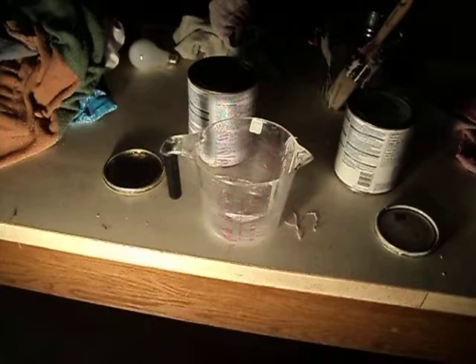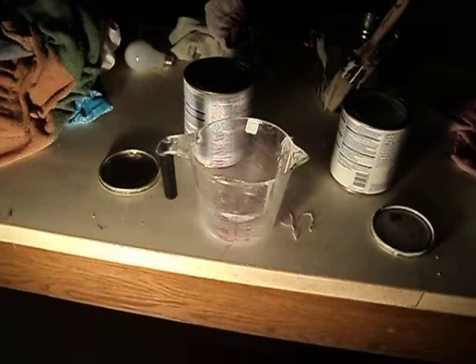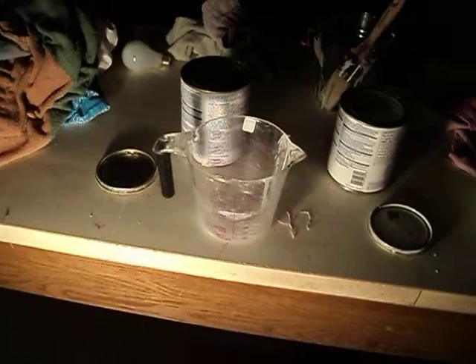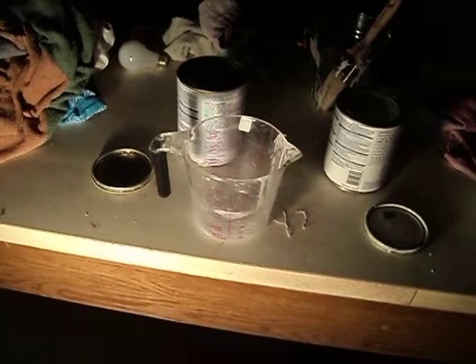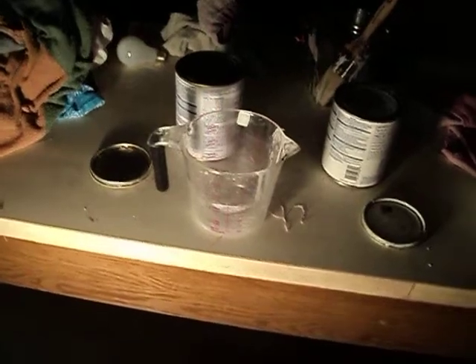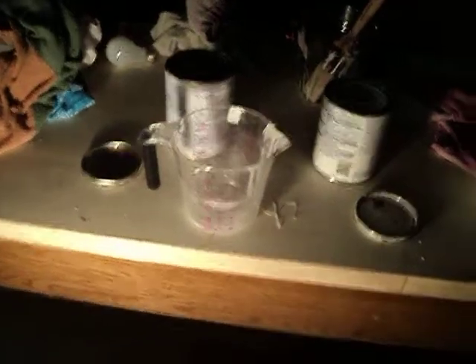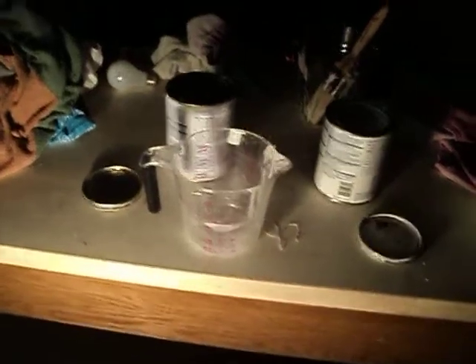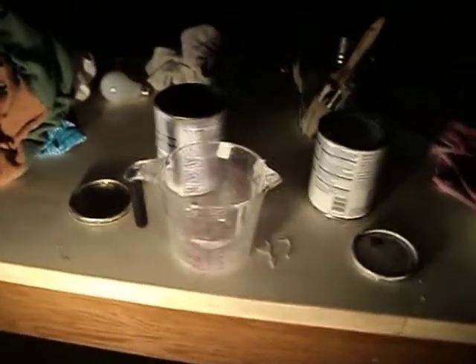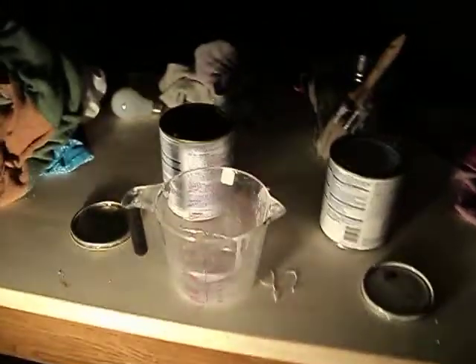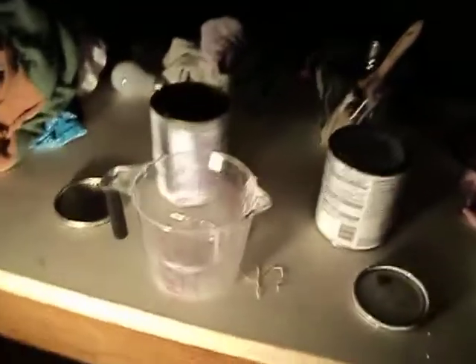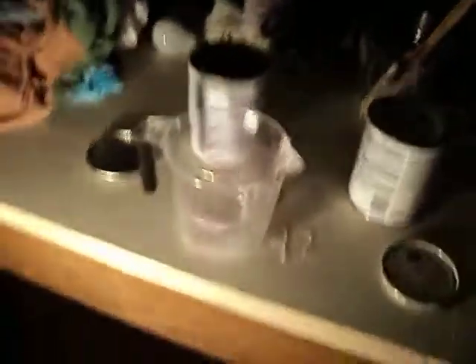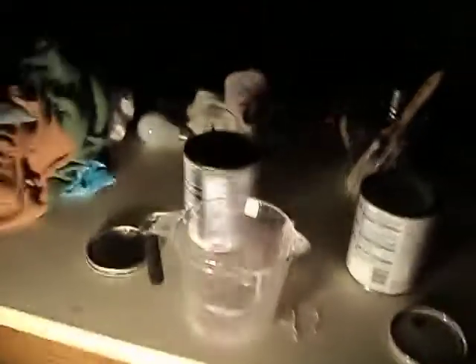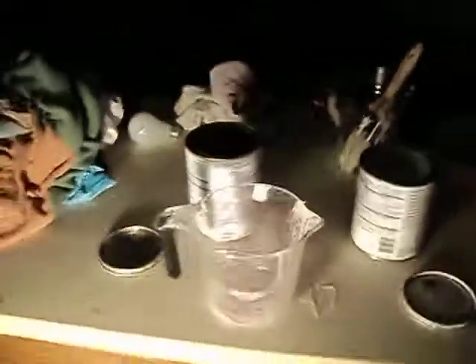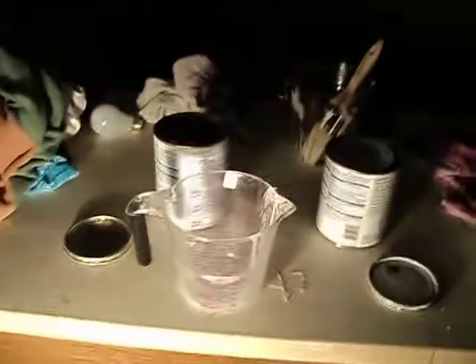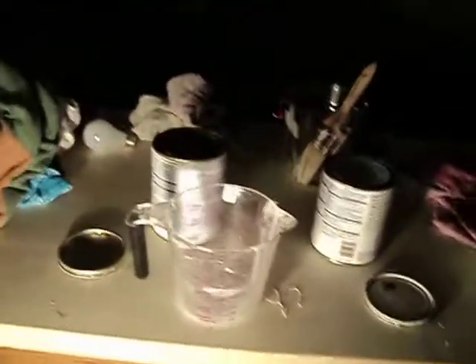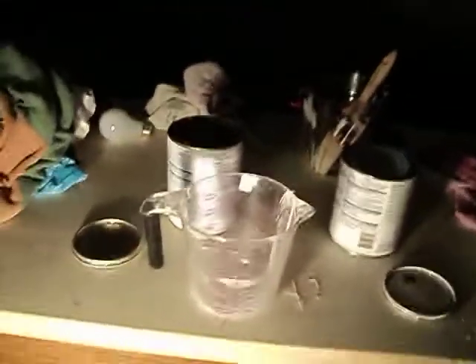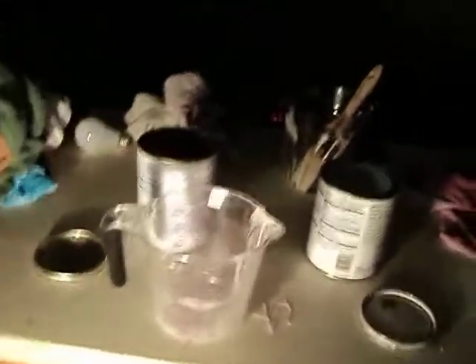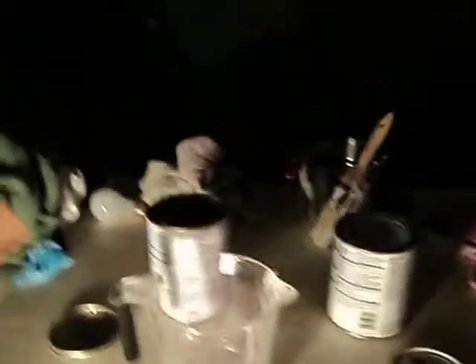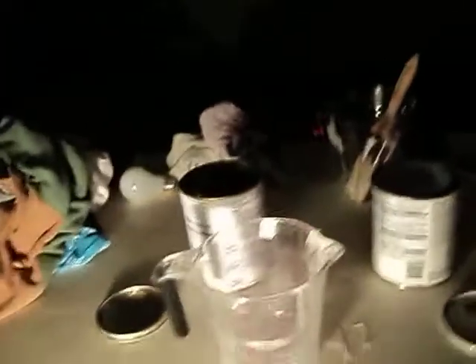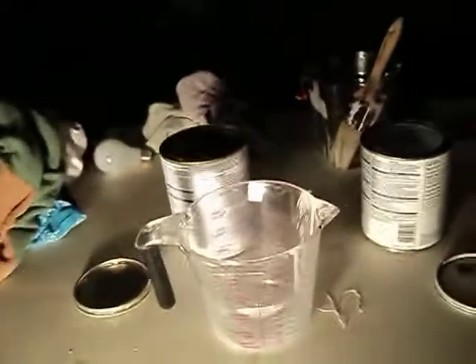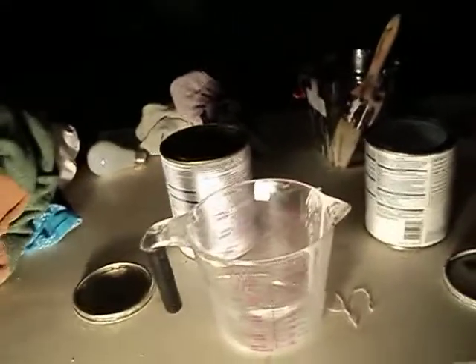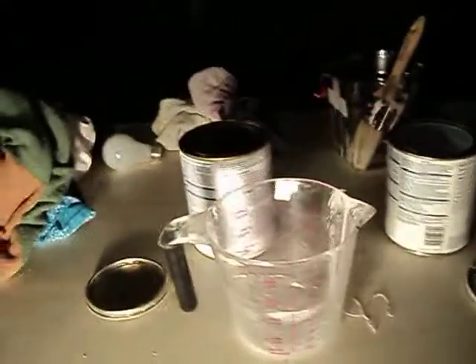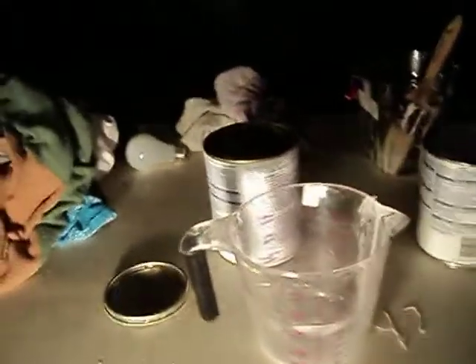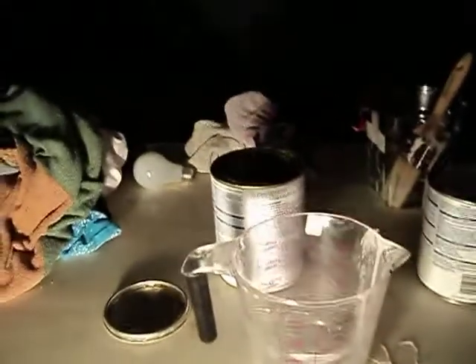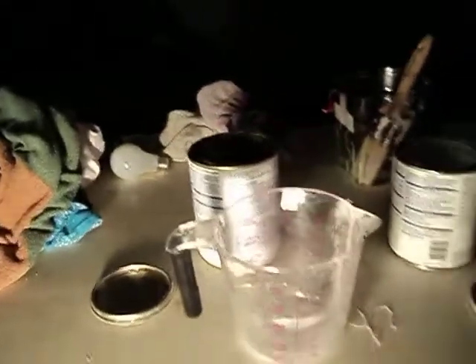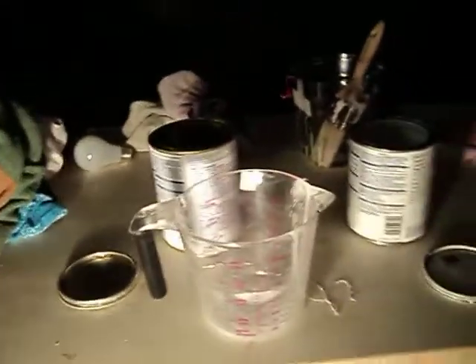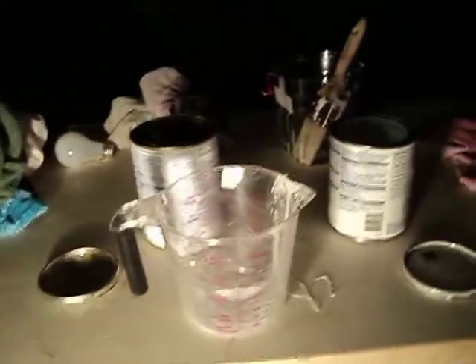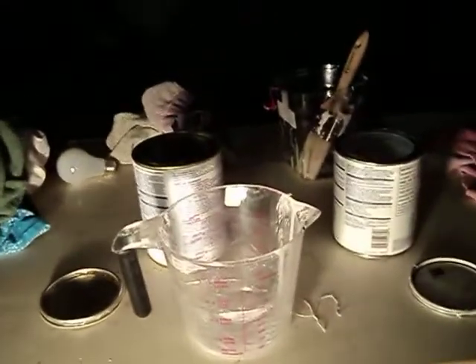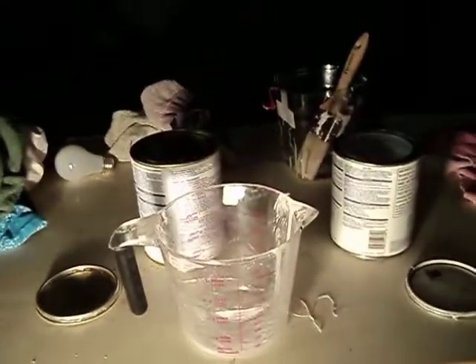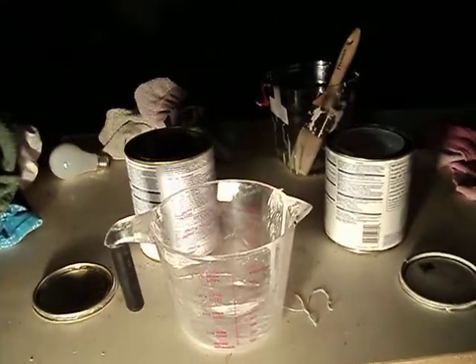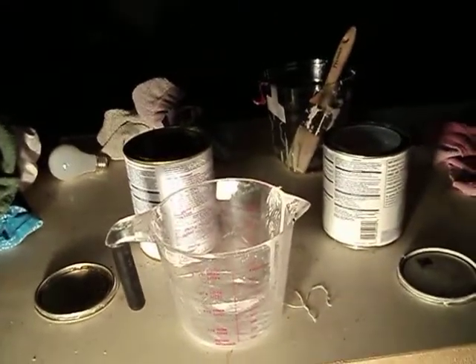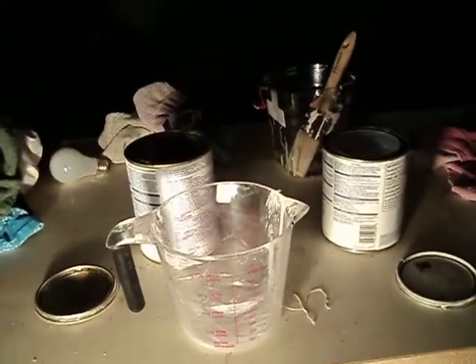All right, so here we are back again. I've got the paint stirred up — it didn't take long. It was a bit gone out of both containers there, so it makes it easier to work with.